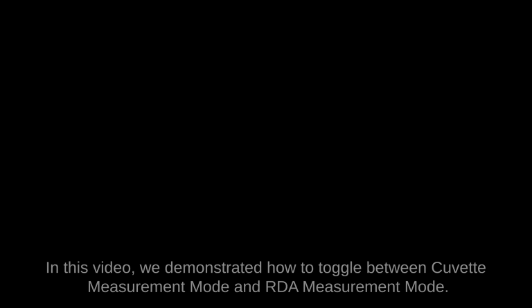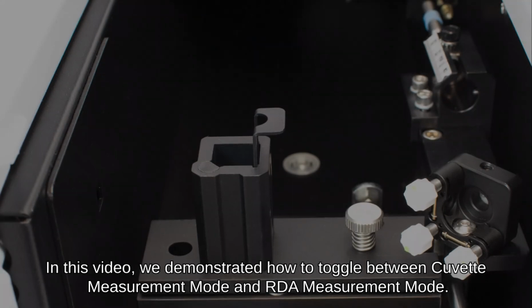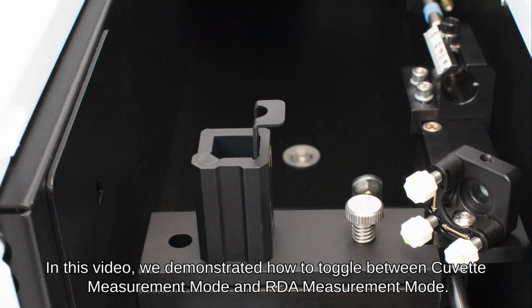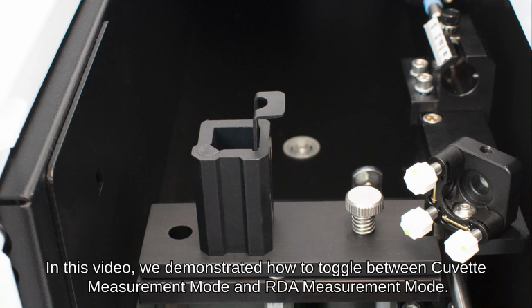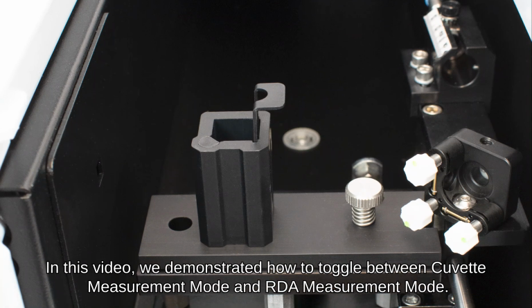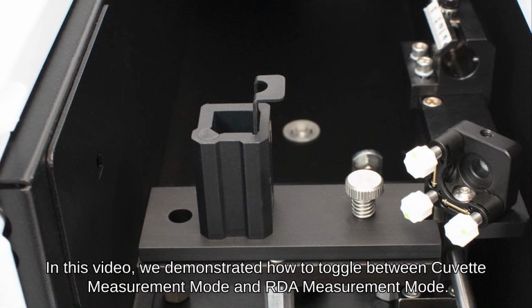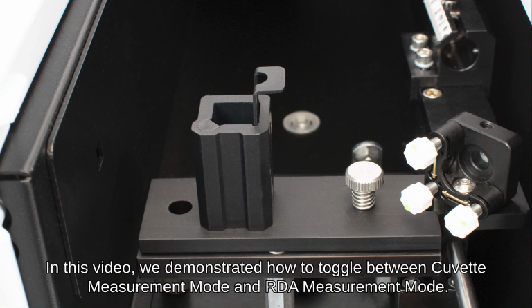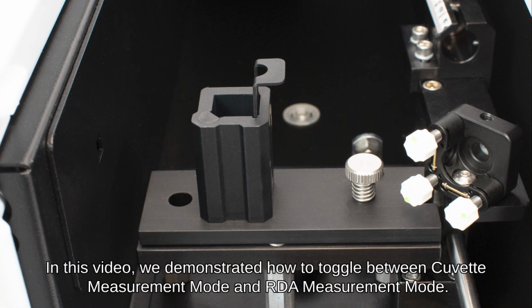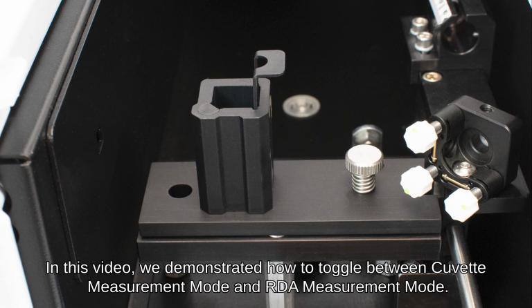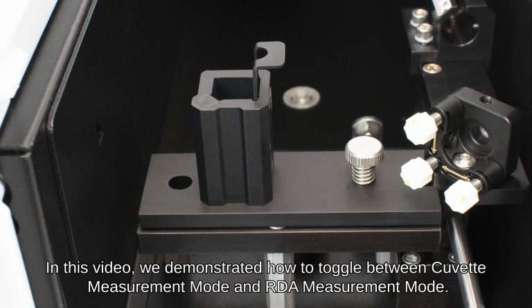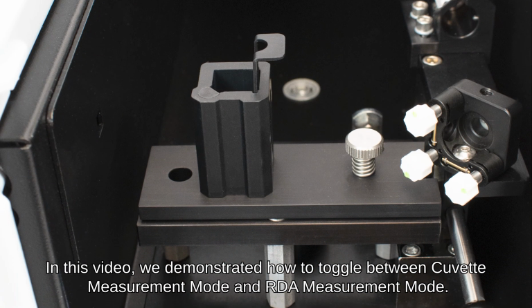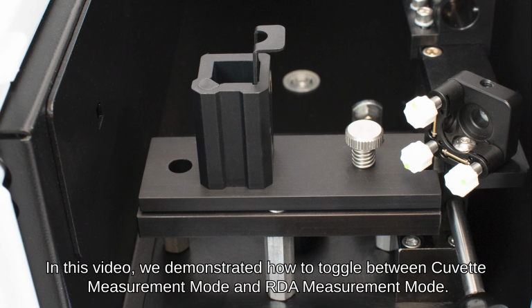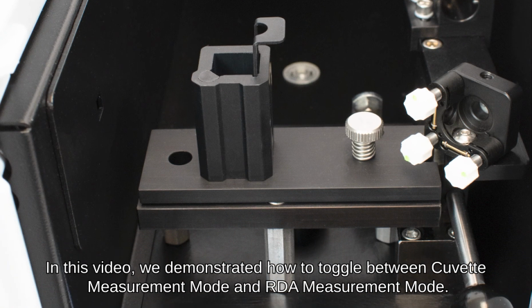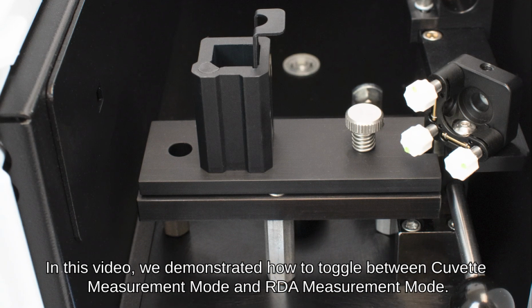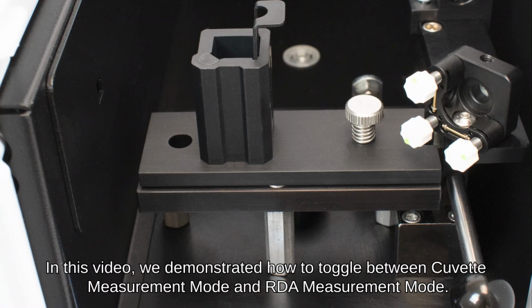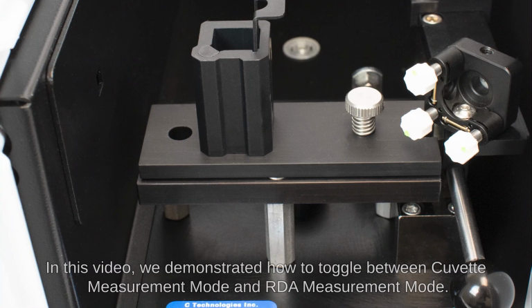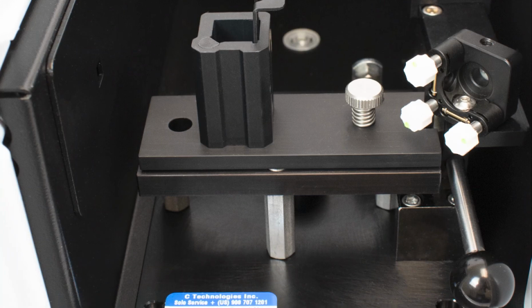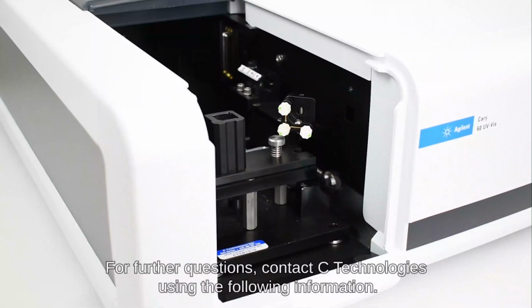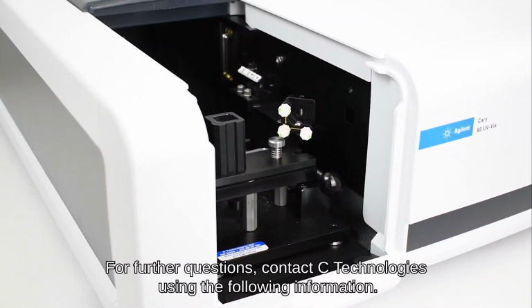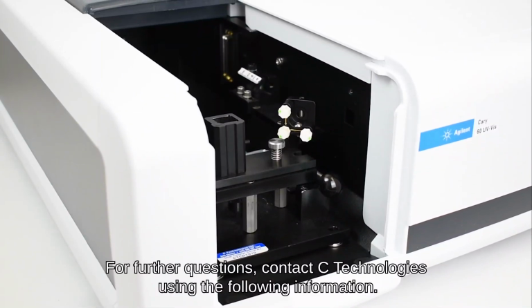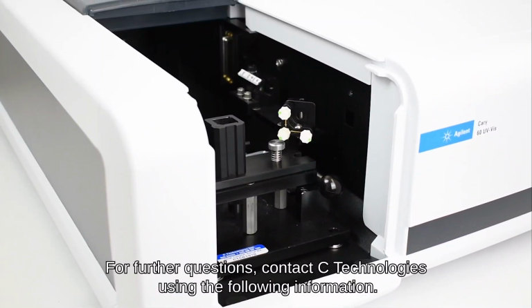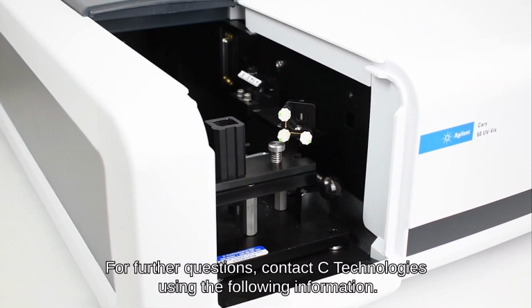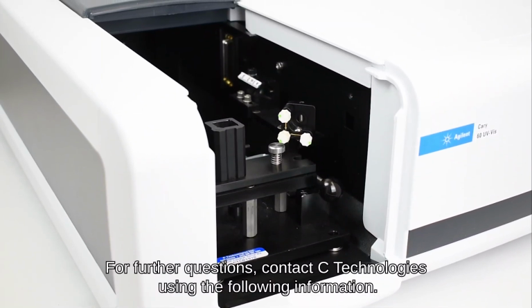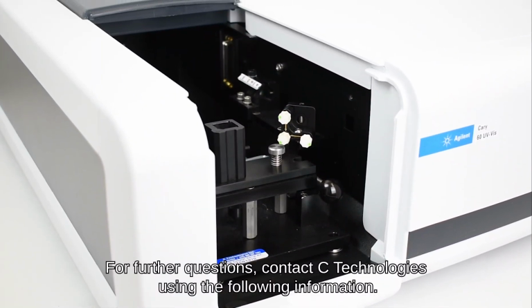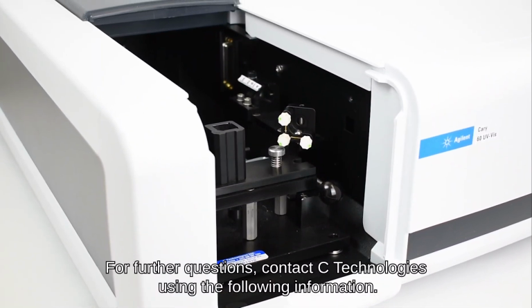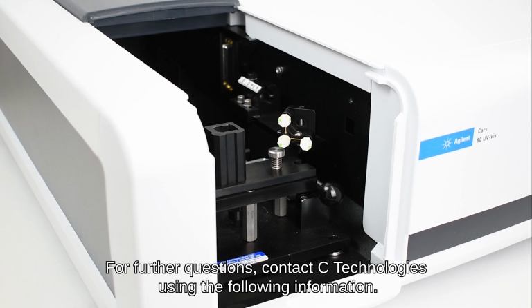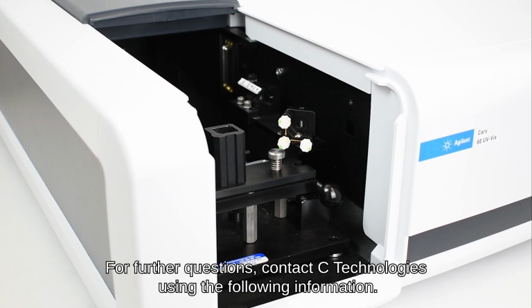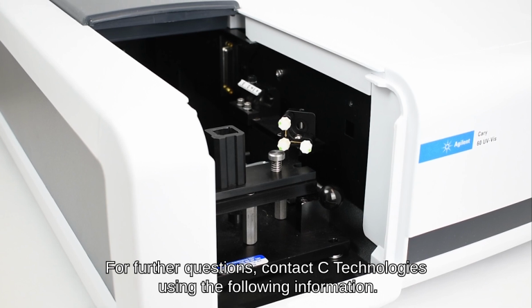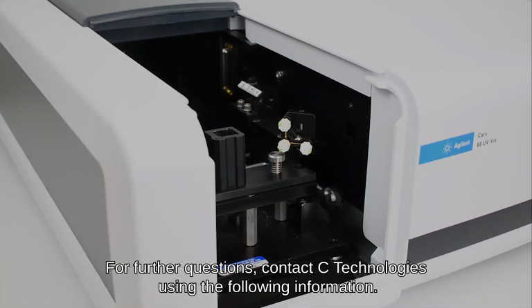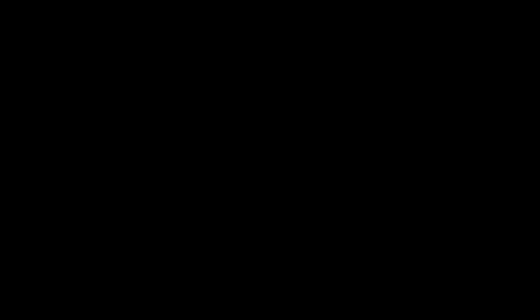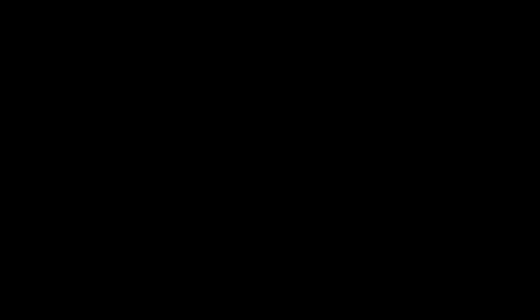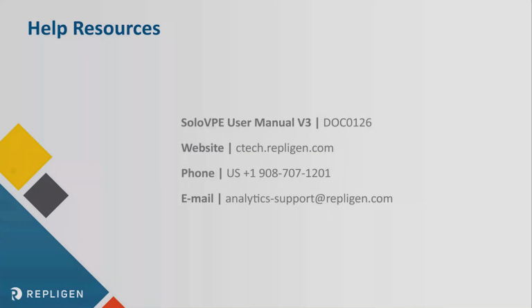In this video, we demonstrated how to toggle between cuvette measurement mode and RDA measurement mode. For further questions, contact Sea Technologies using the following information.